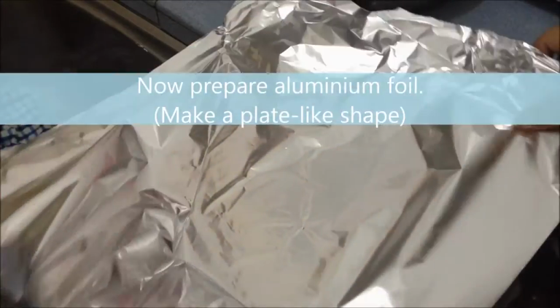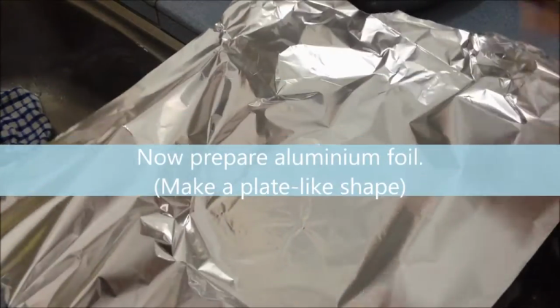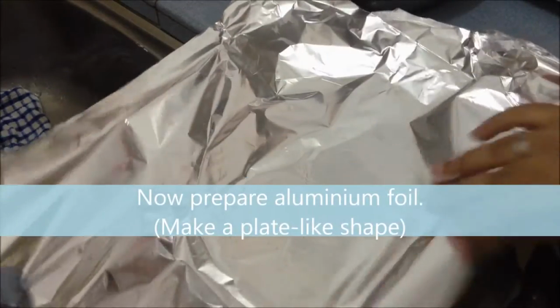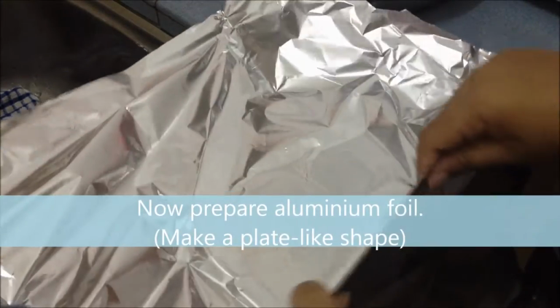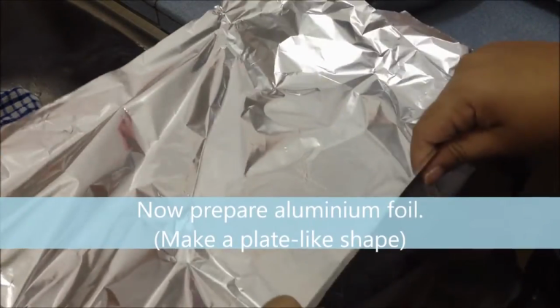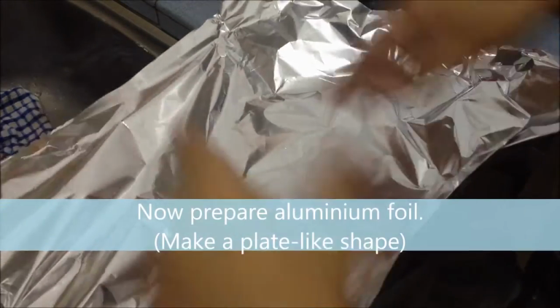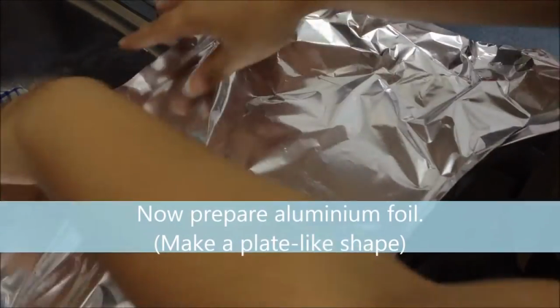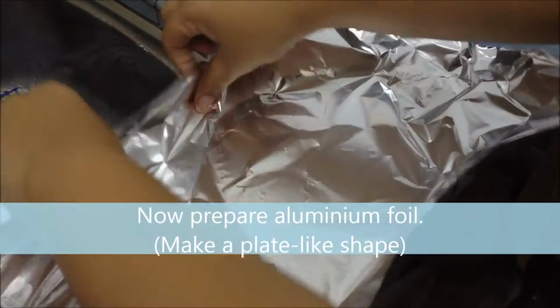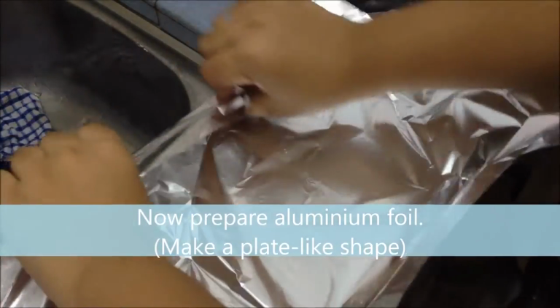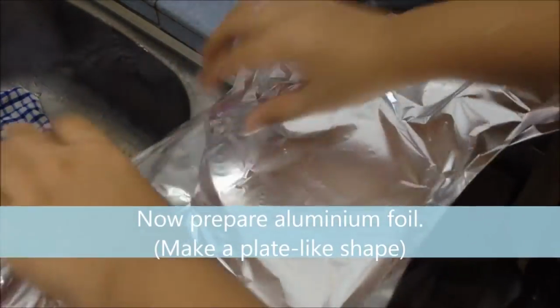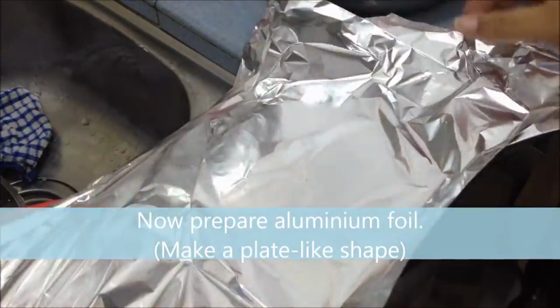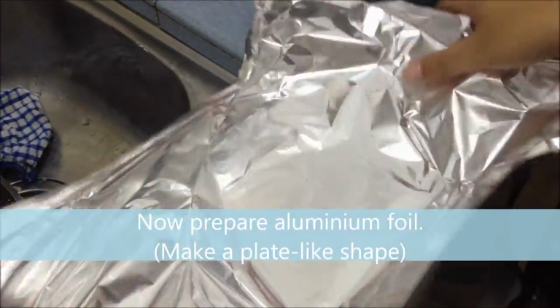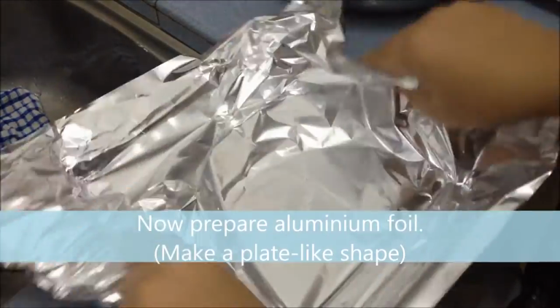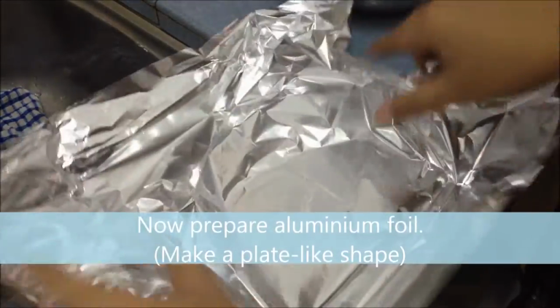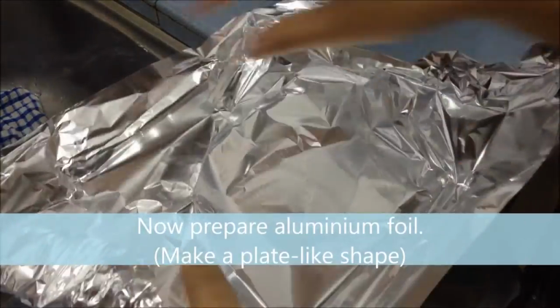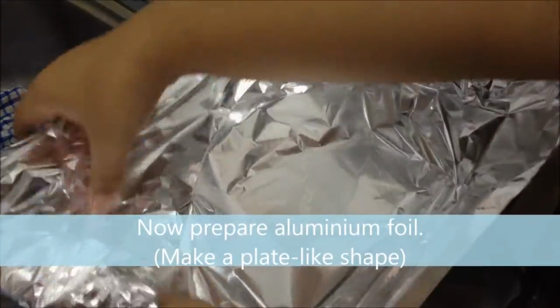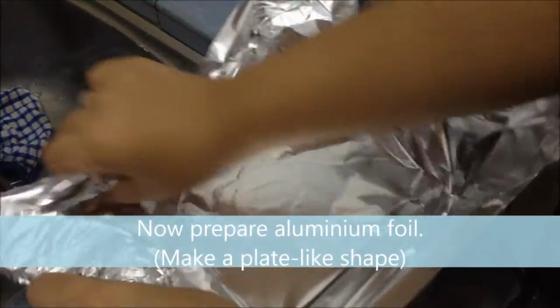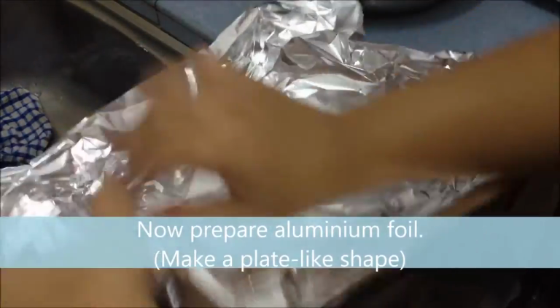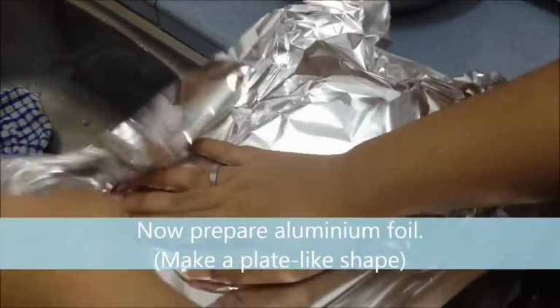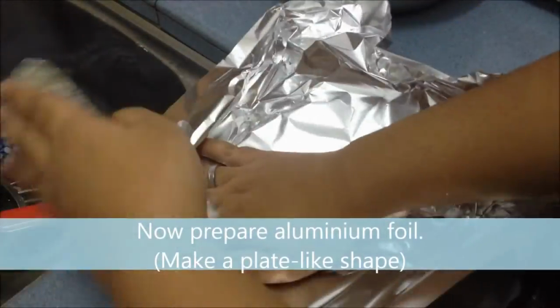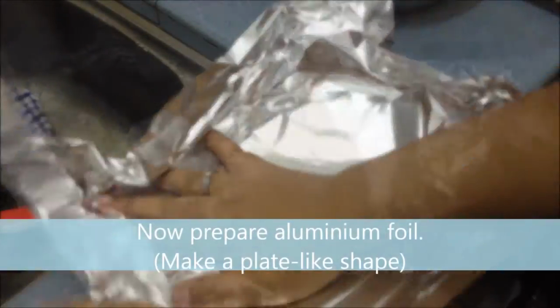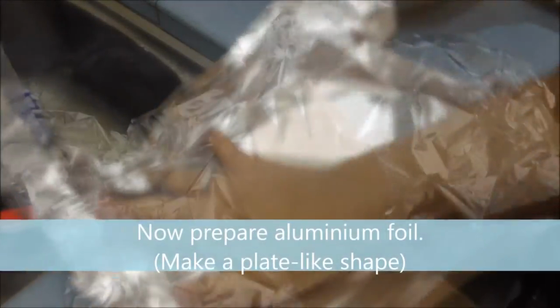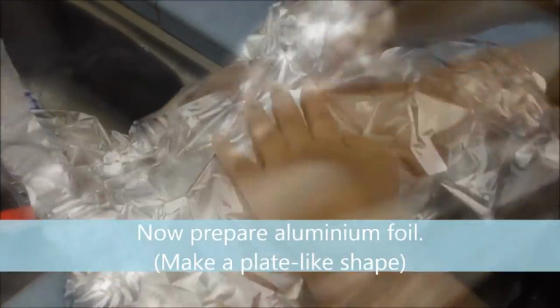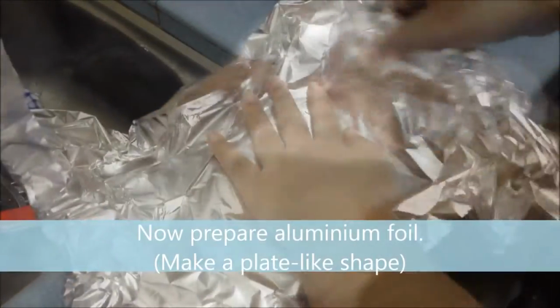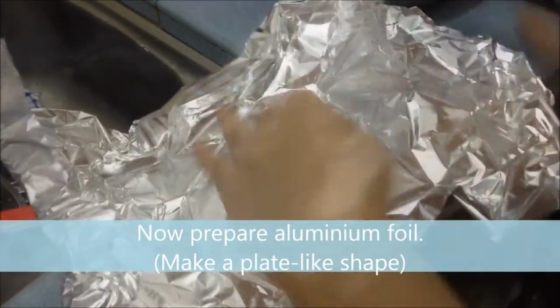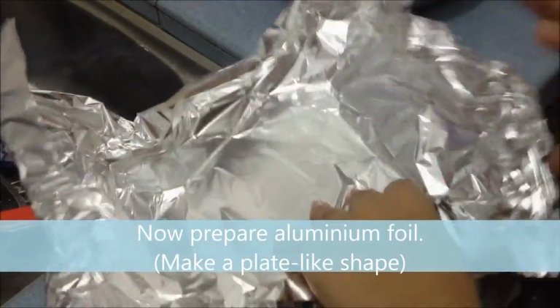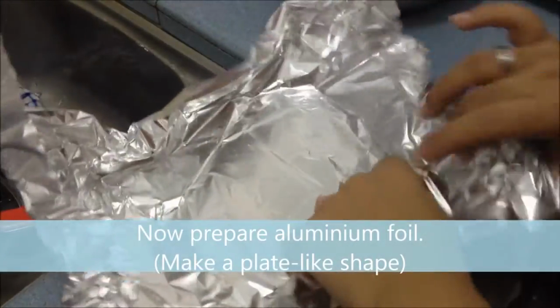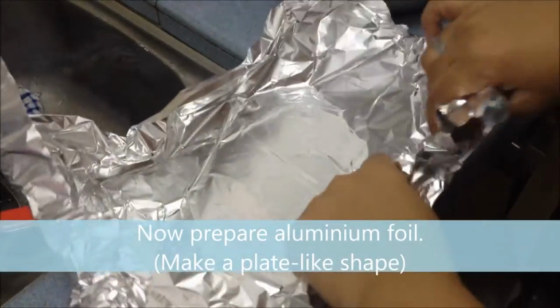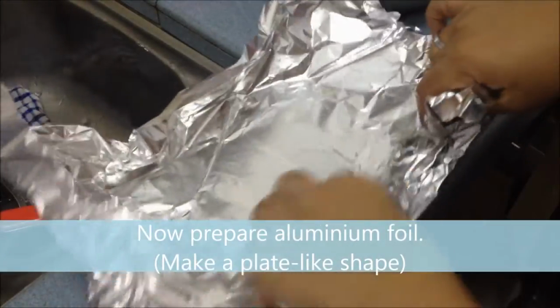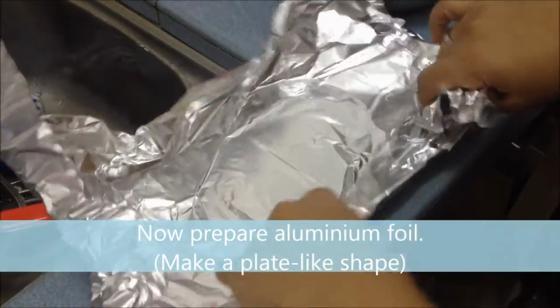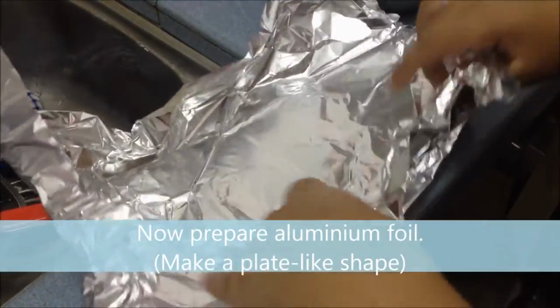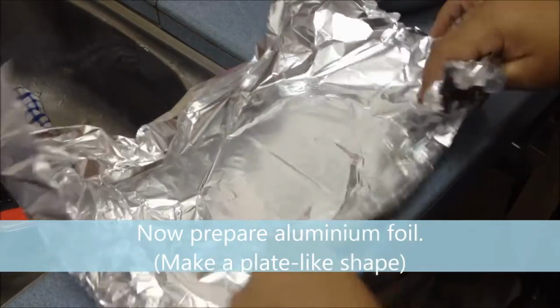Now prepare aluminum foil, and make it into a plate-like shape so that the chicken or the sauce will not drip off.